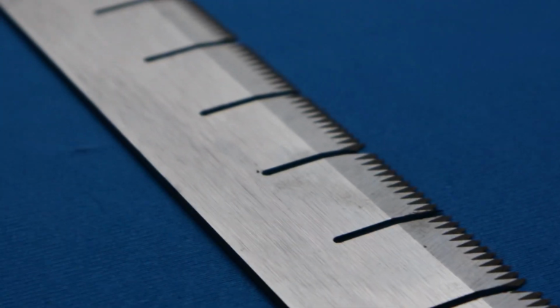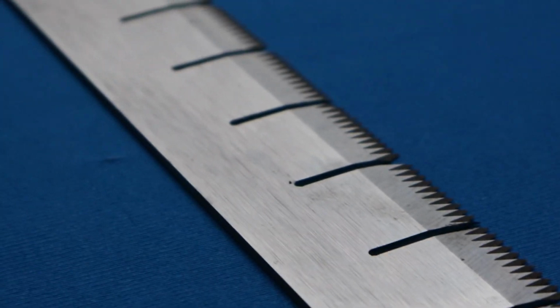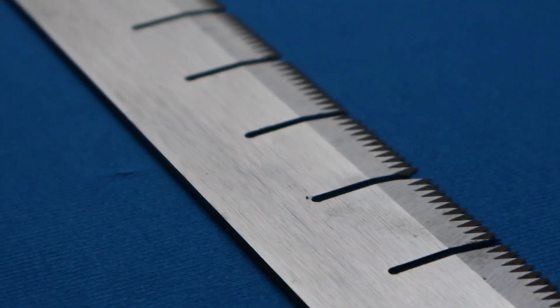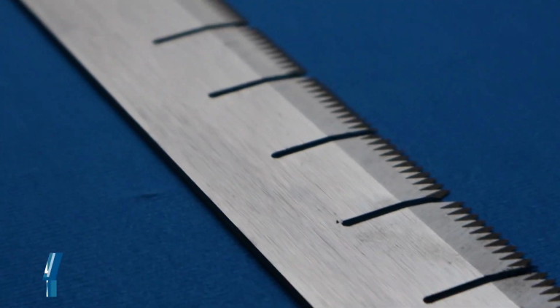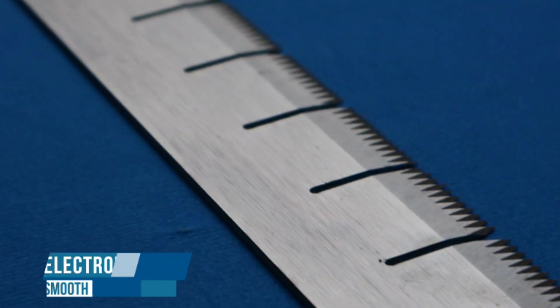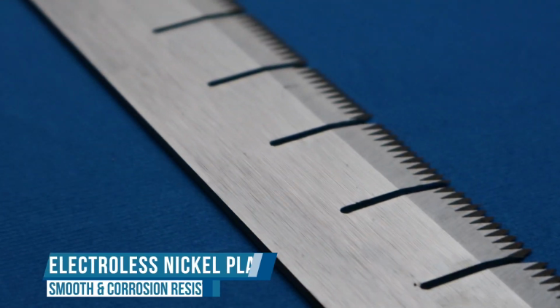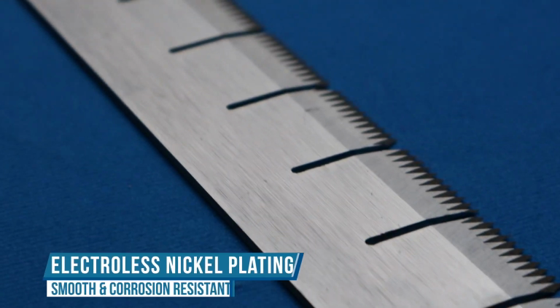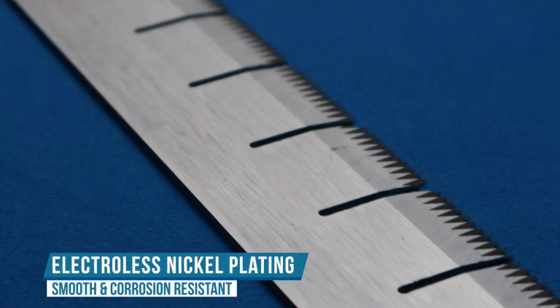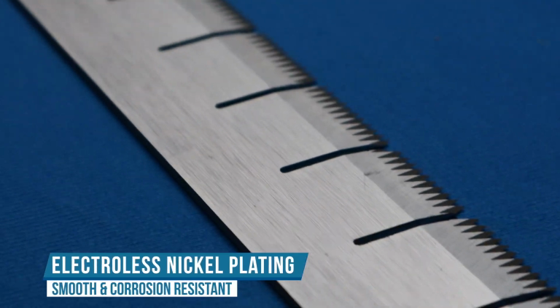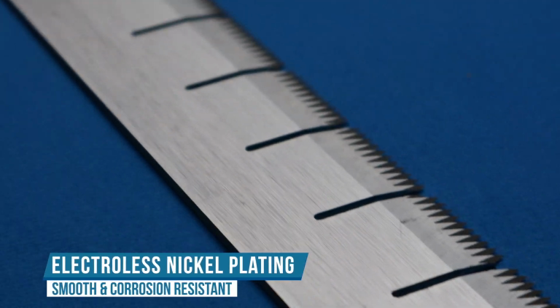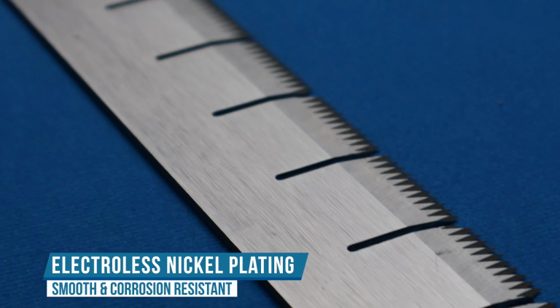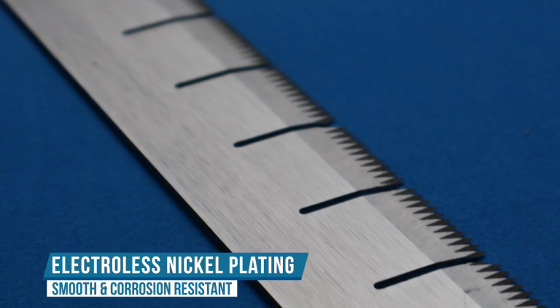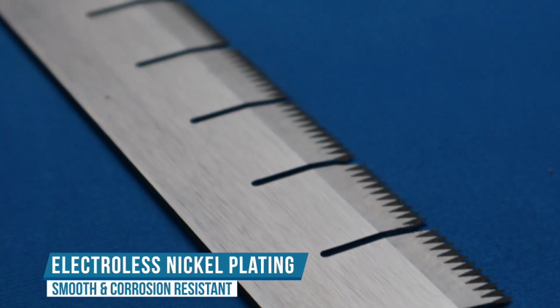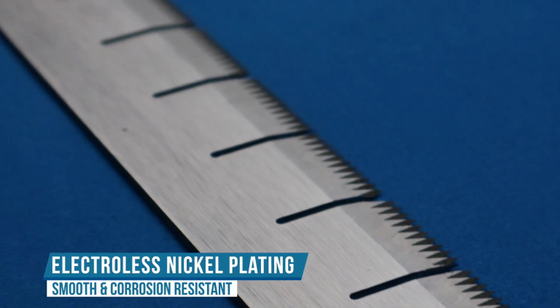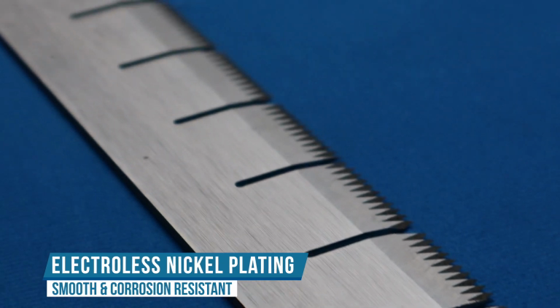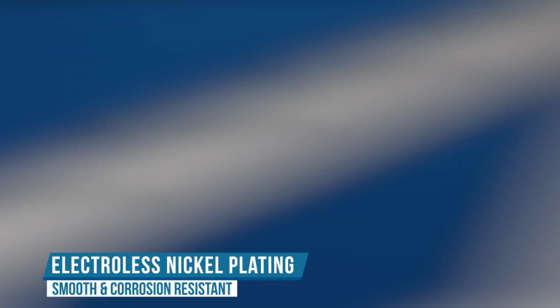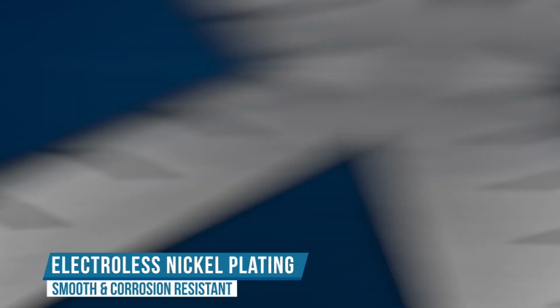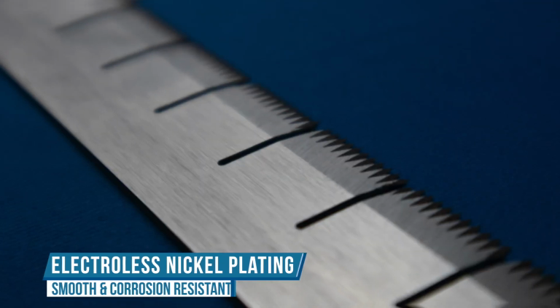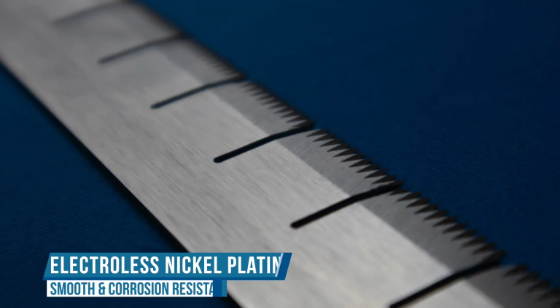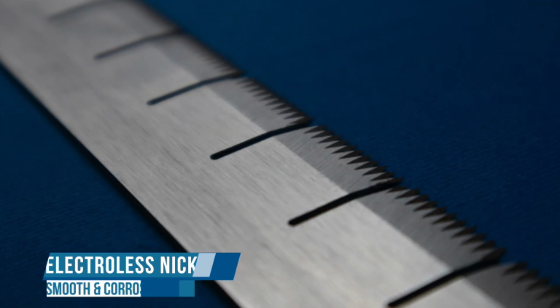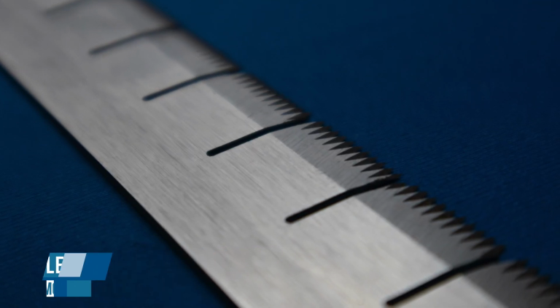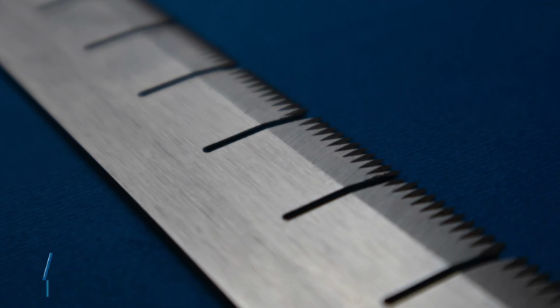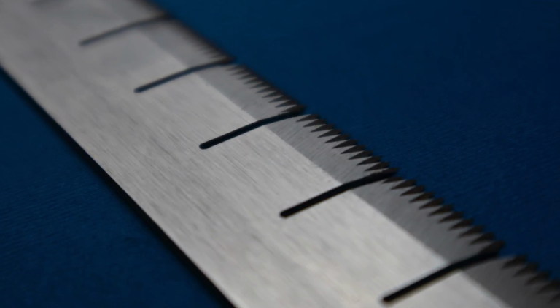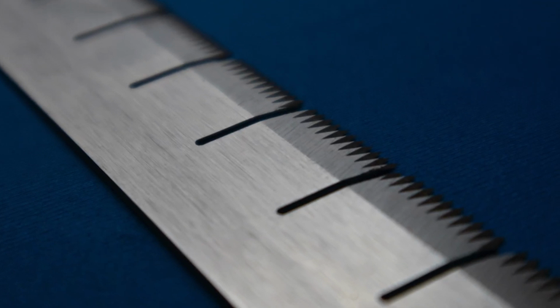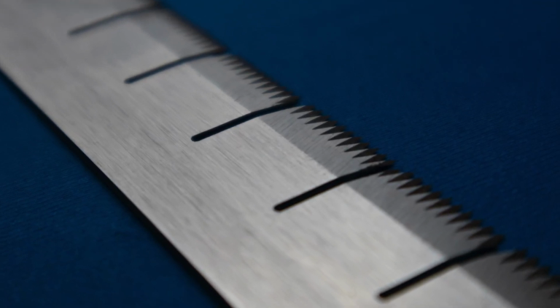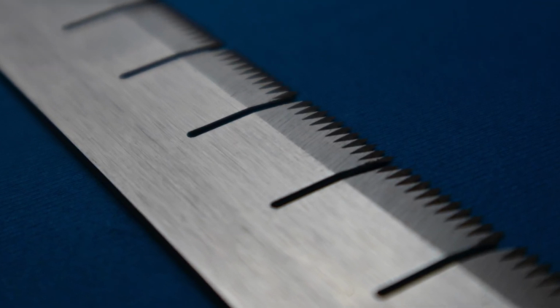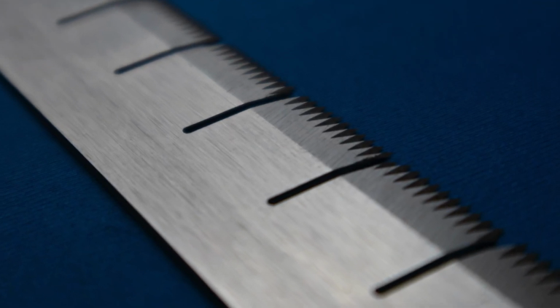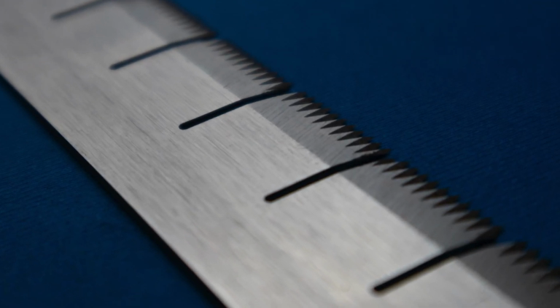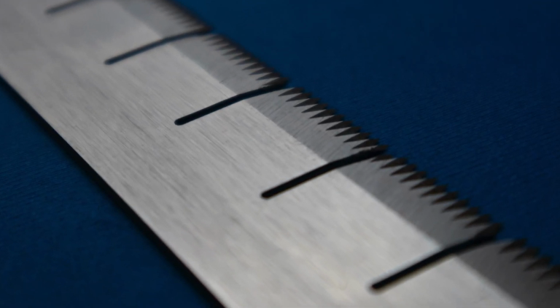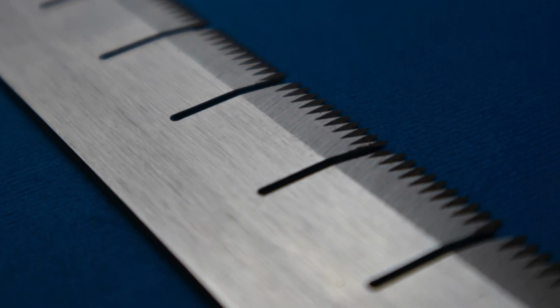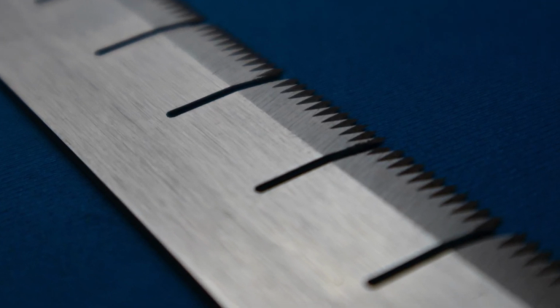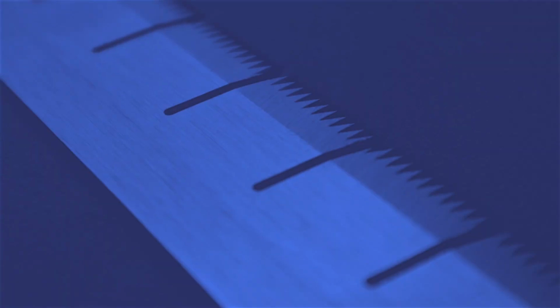Electroless Nickel Plating. For industrial blades and knives, this coating is usually chosen for its surface smoothness and to keep materials from building up, not for its surface hardness.